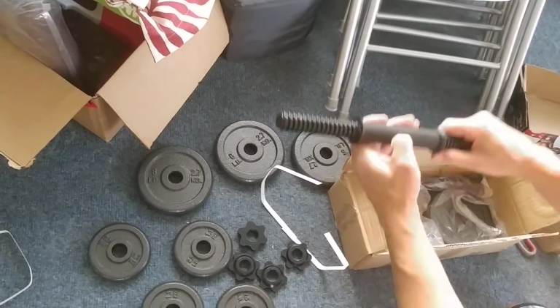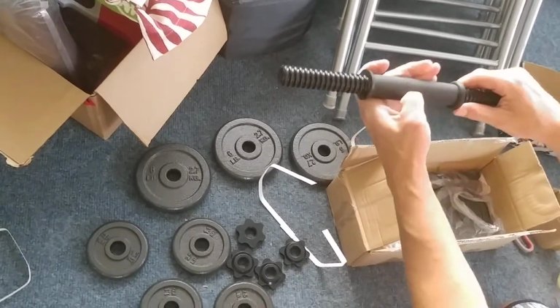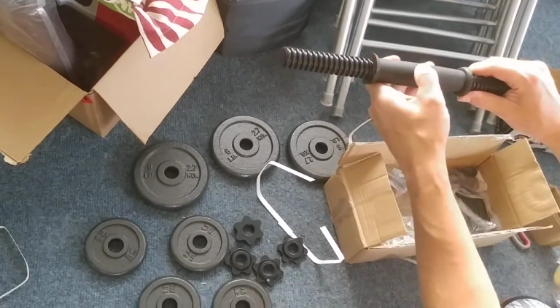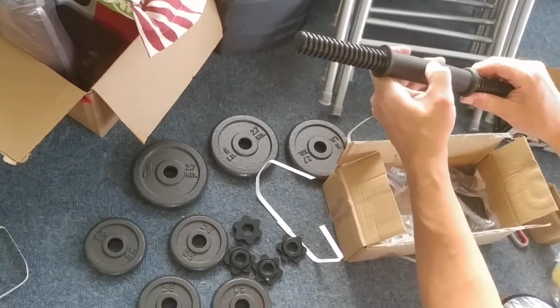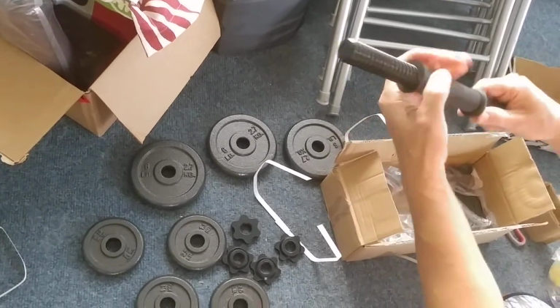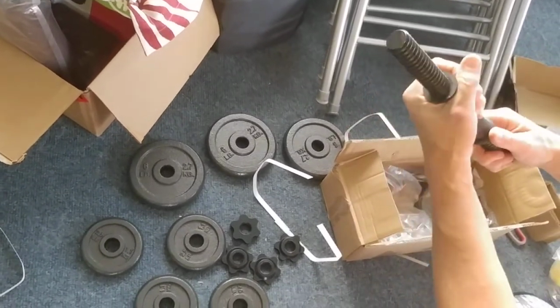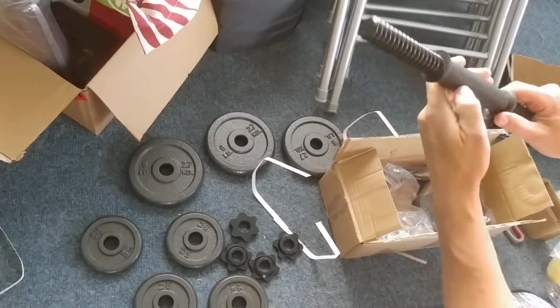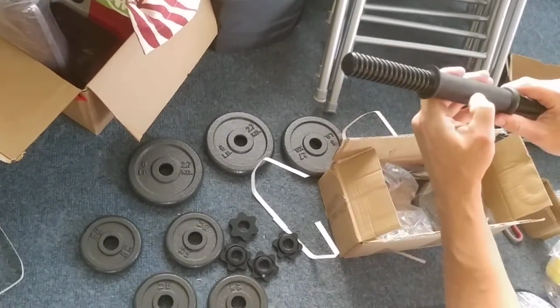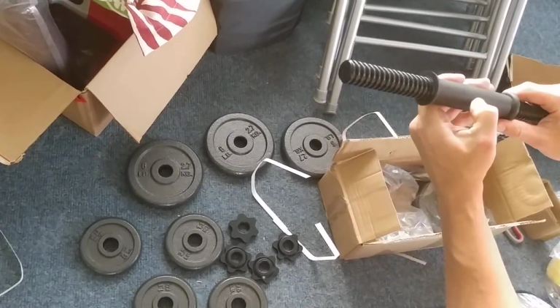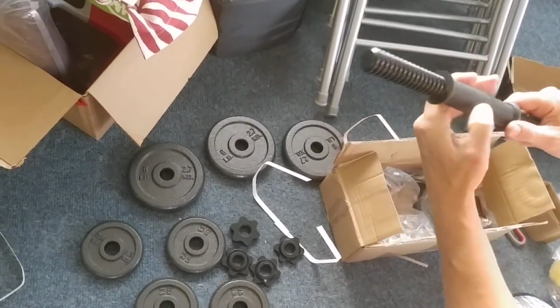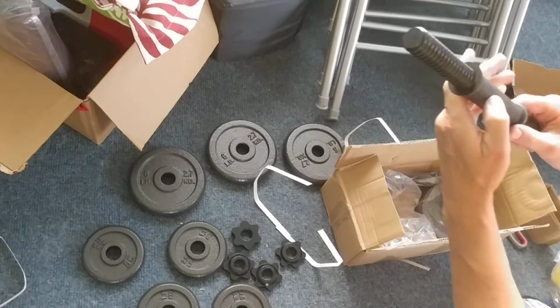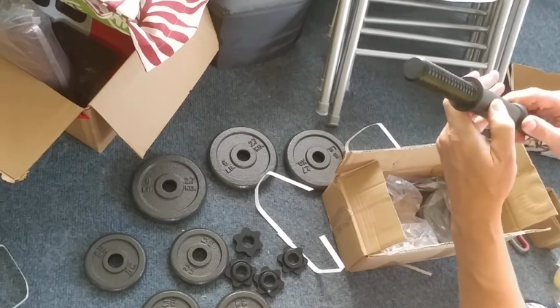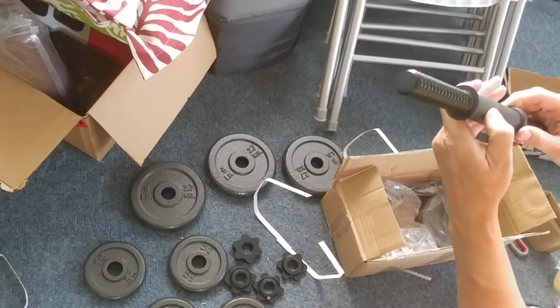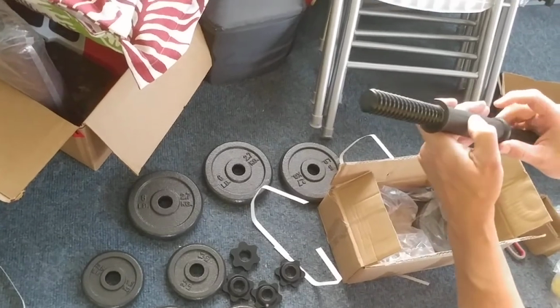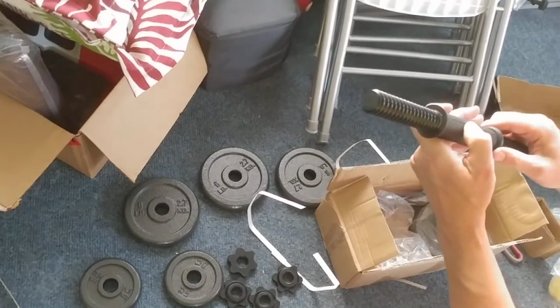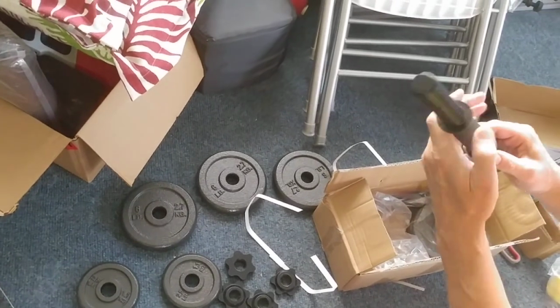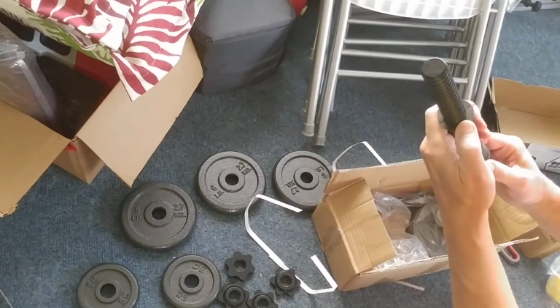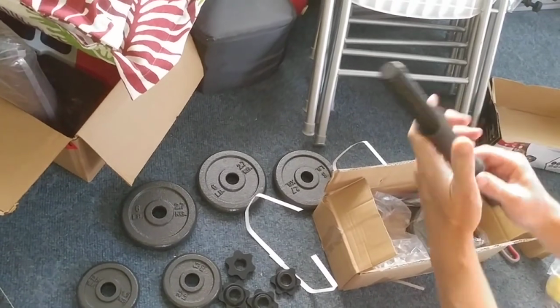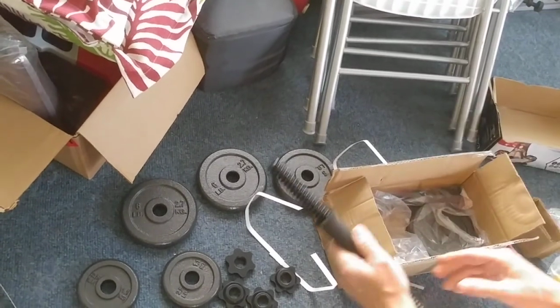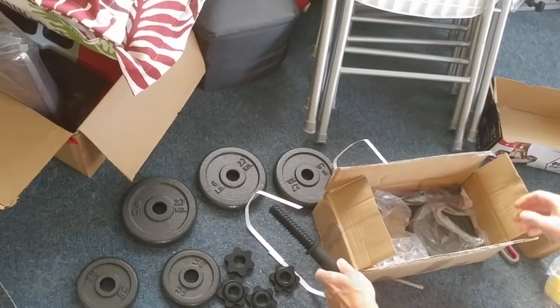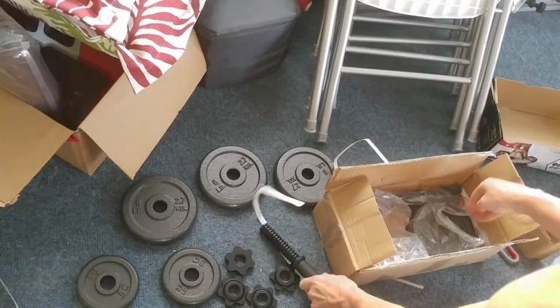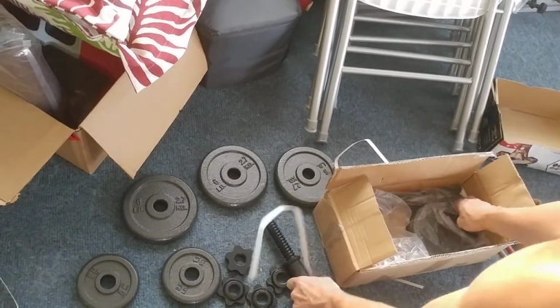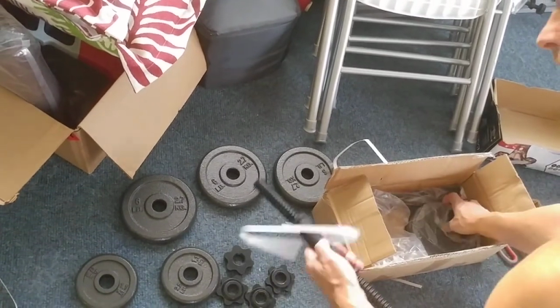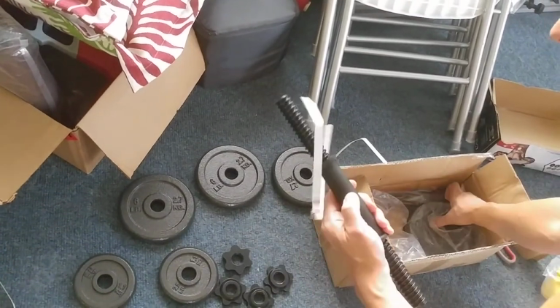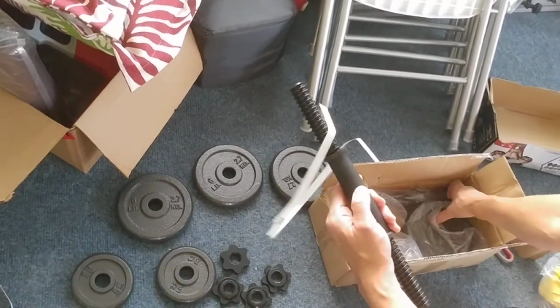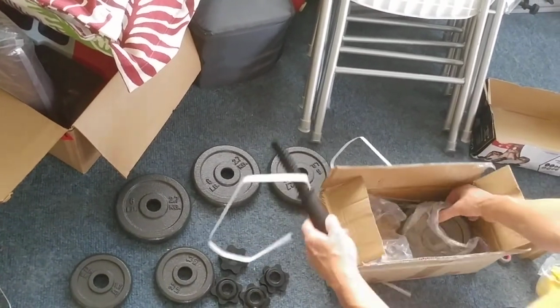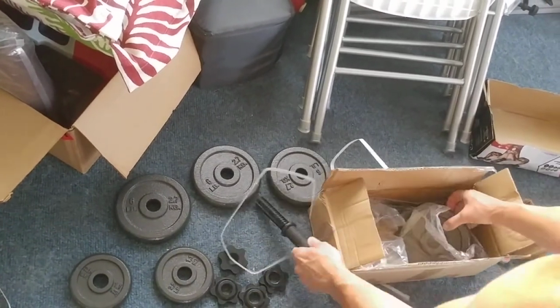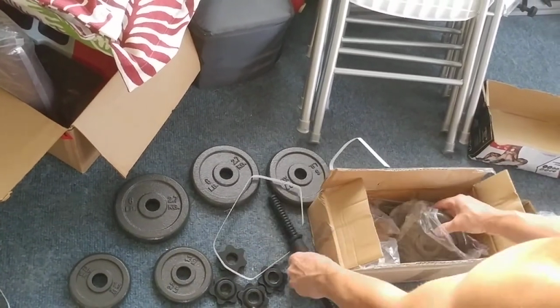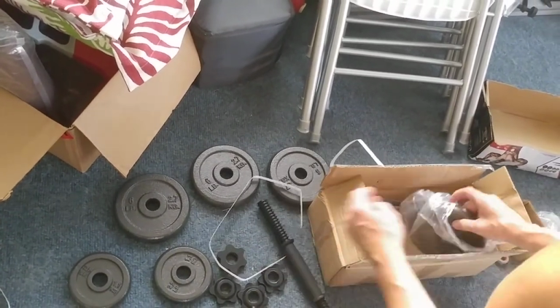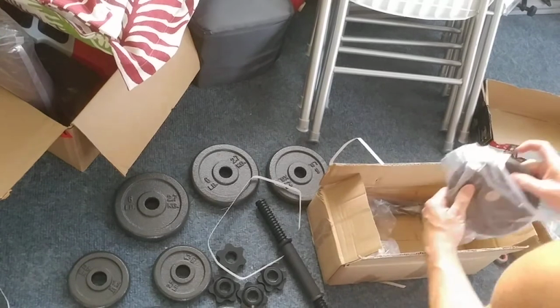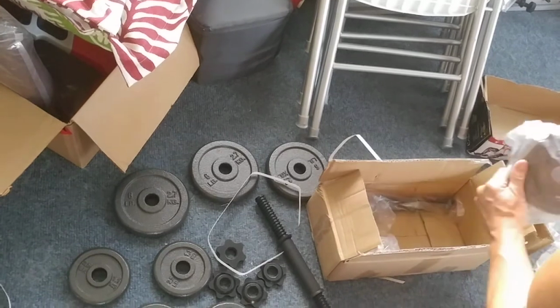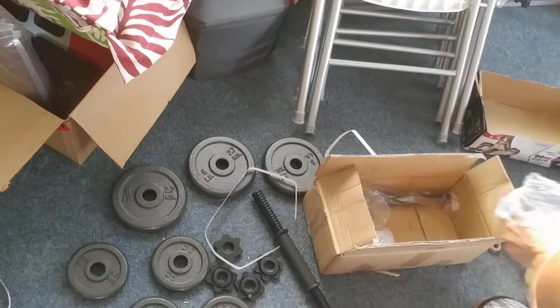It's a rubber — it's thick, not soft, just a hard rubber.